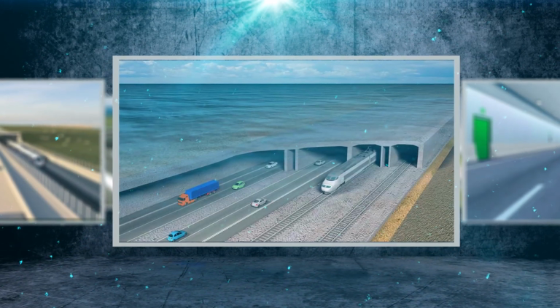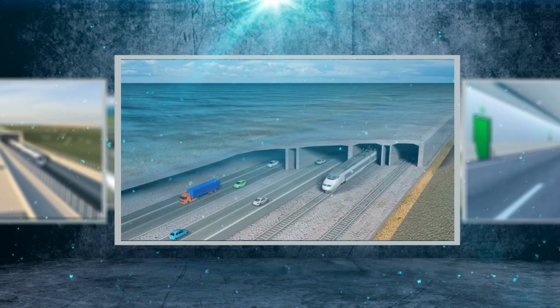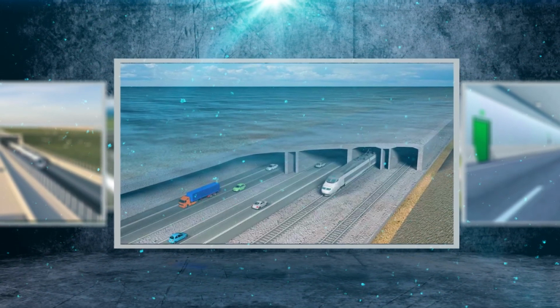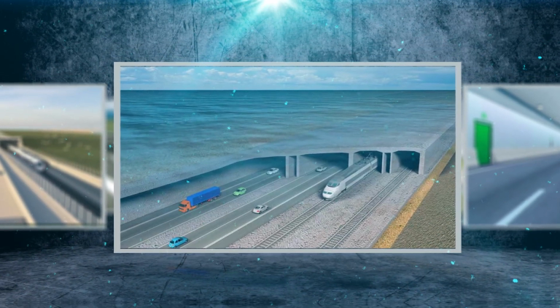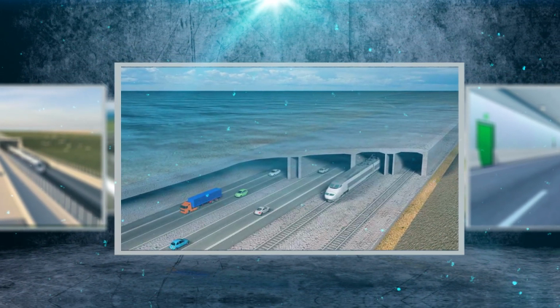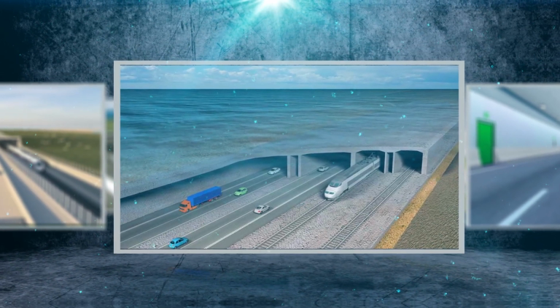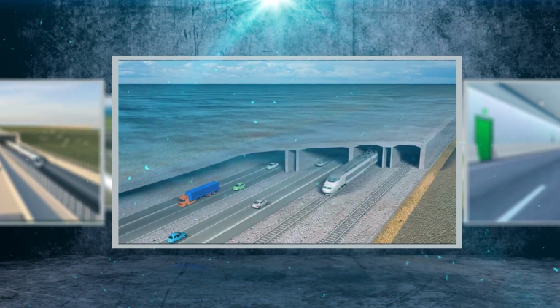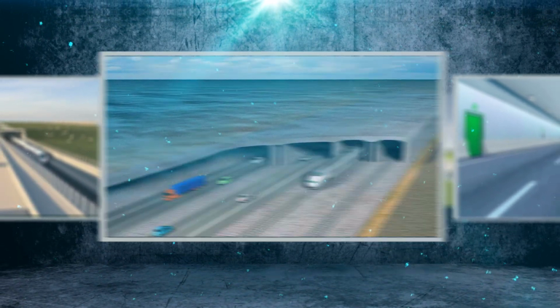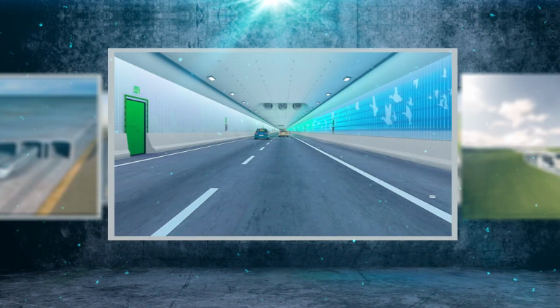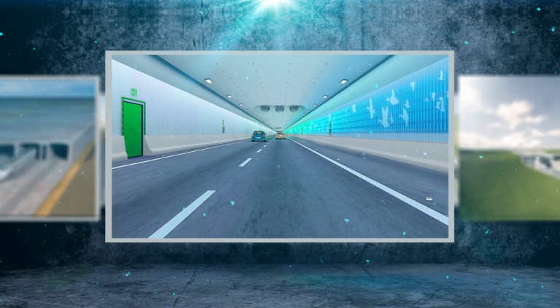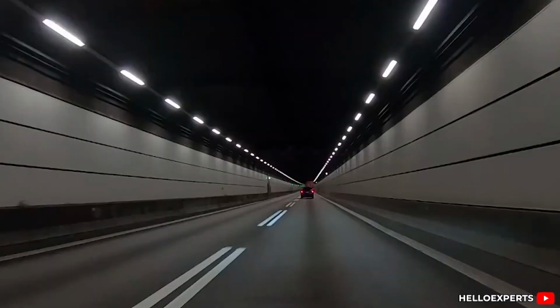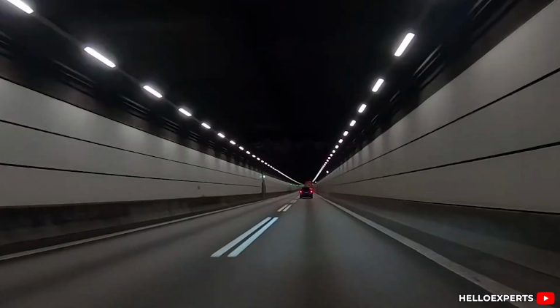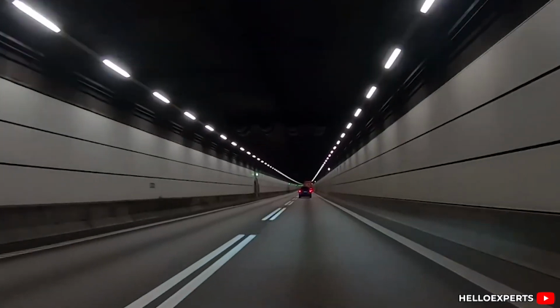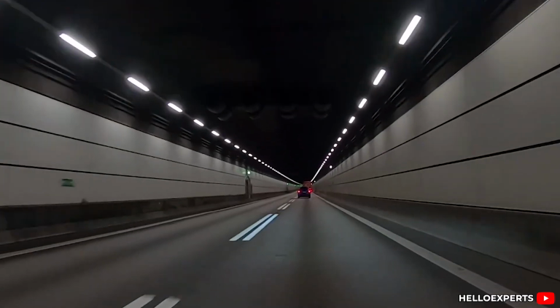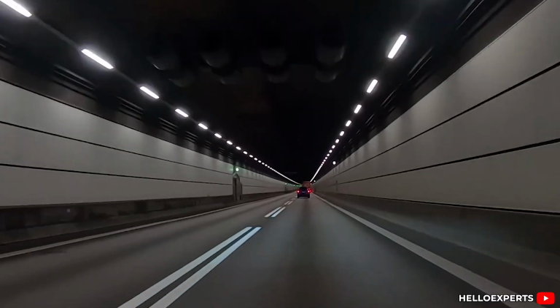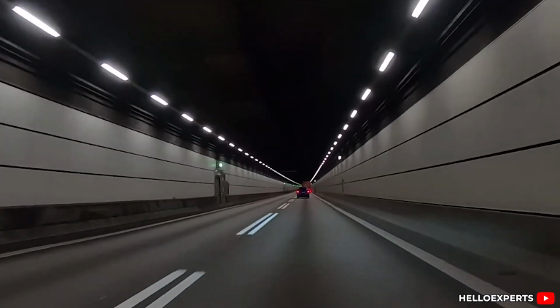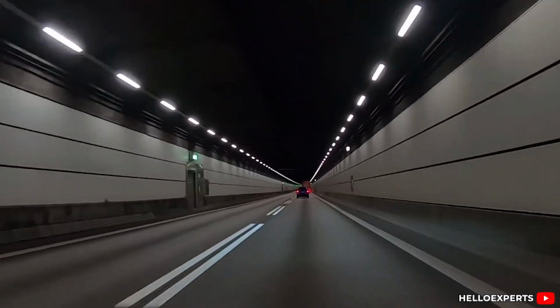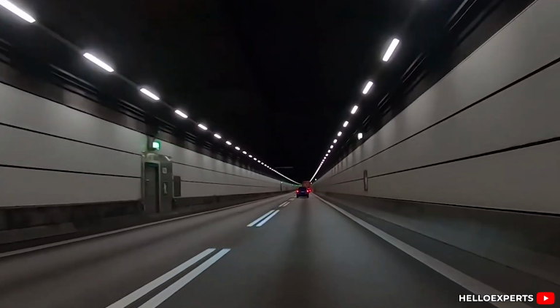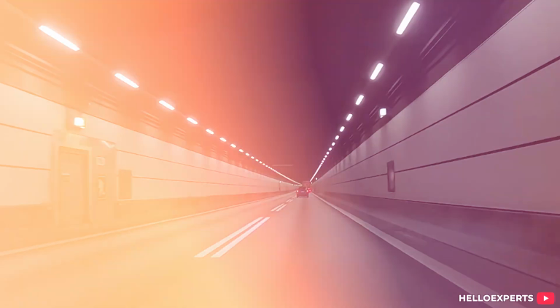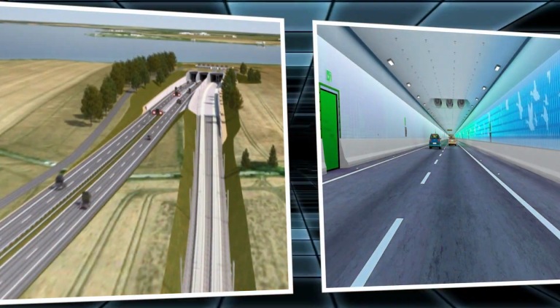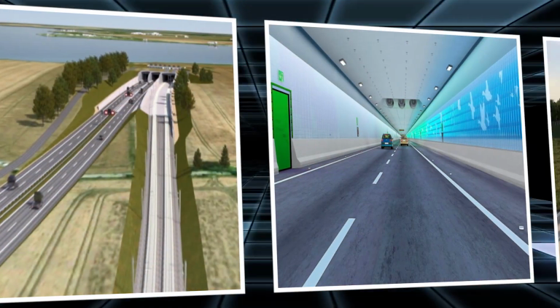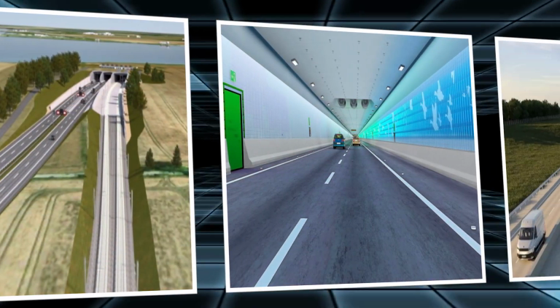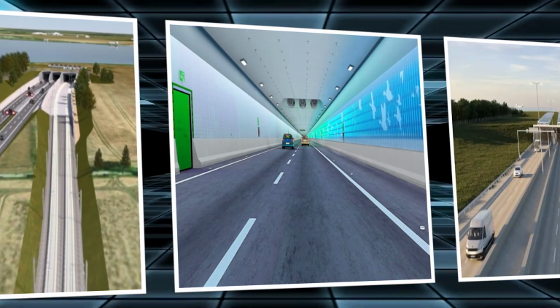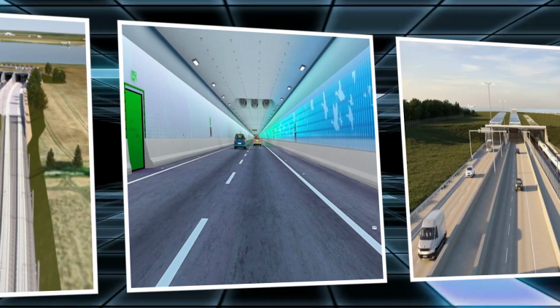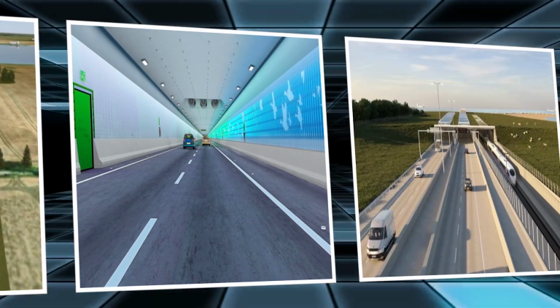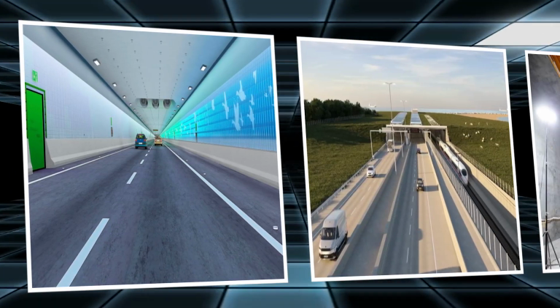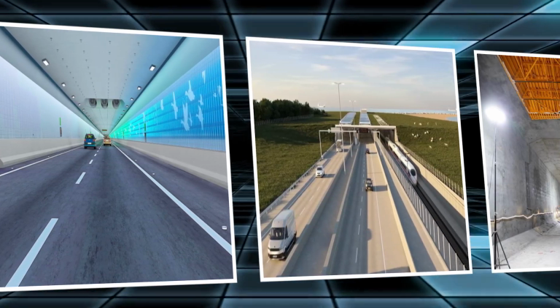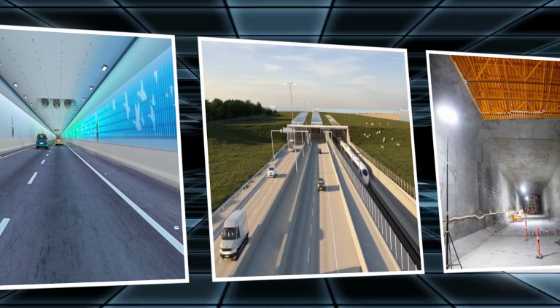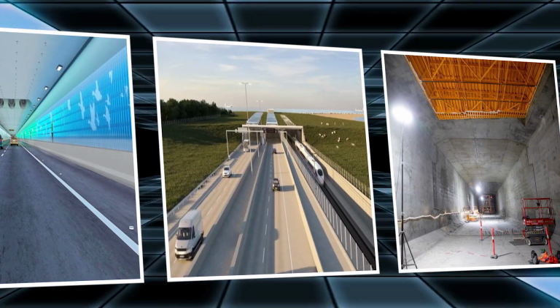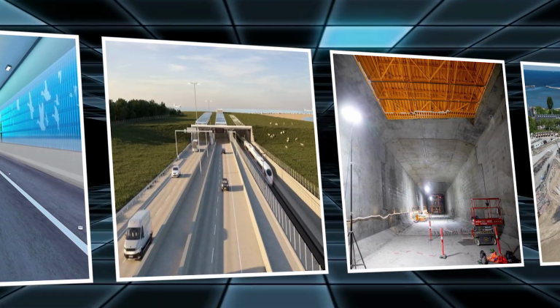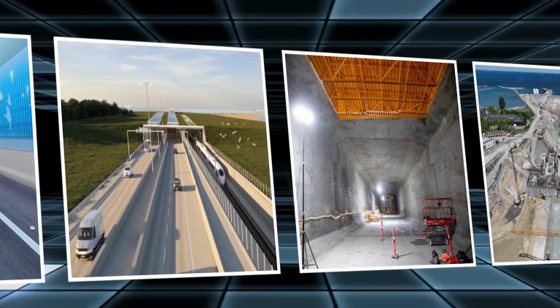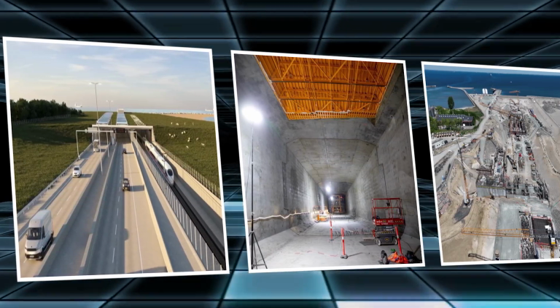Some say it's just a tunnel, others say it's a blueprint for the future of Europe. But once you understand the scale and purpose behind this digging, you'll realize it's not just engineering — it's transformation, and it's happening right now.